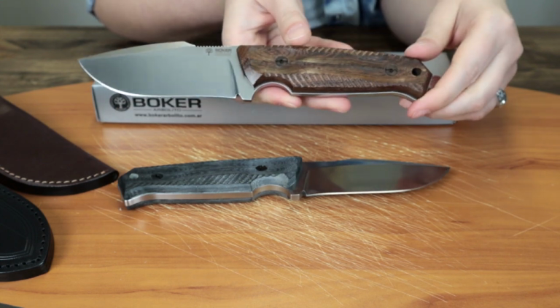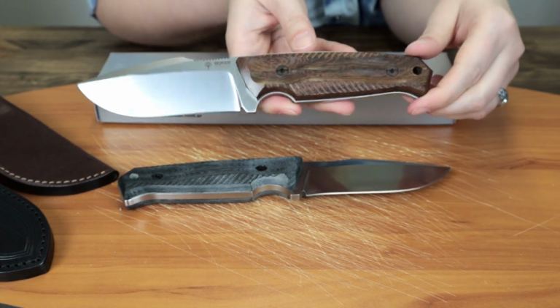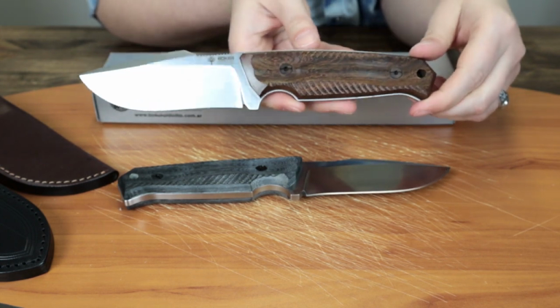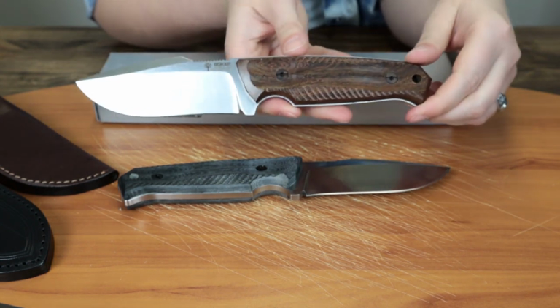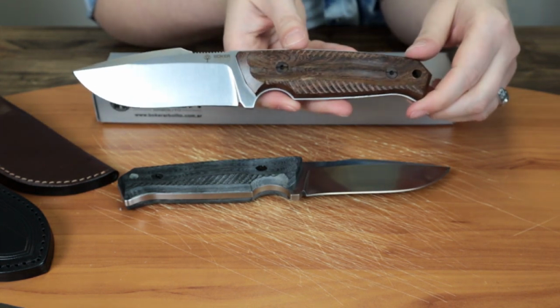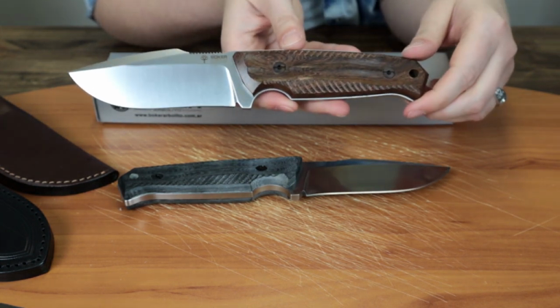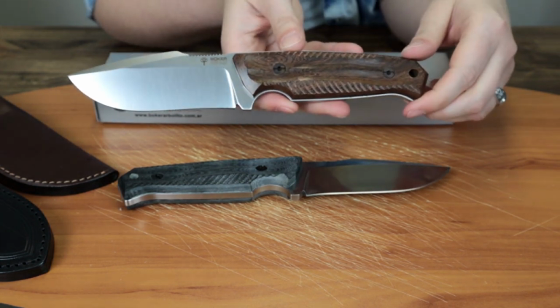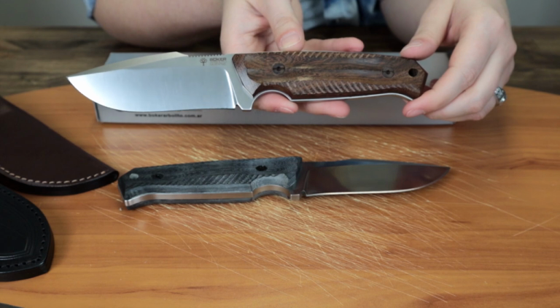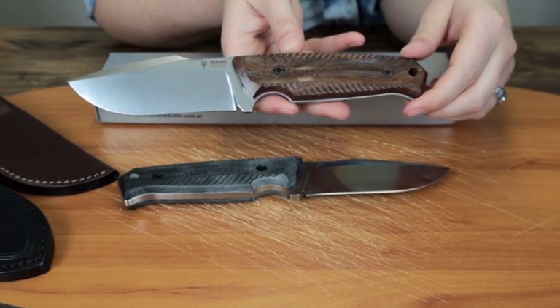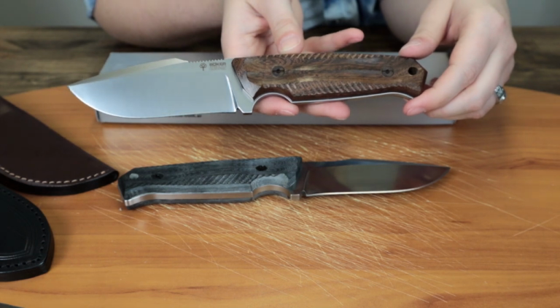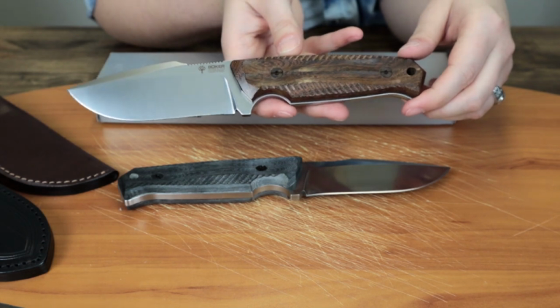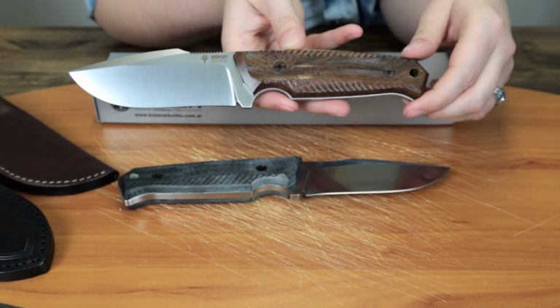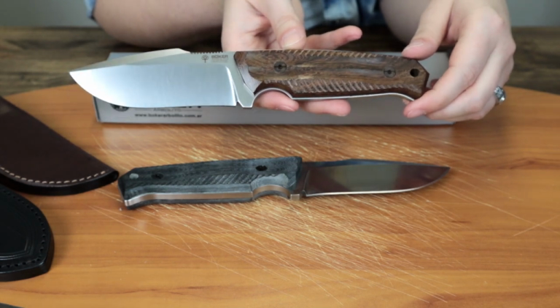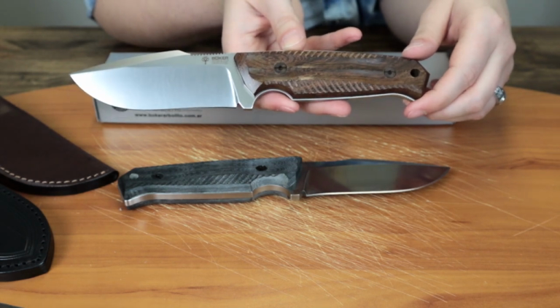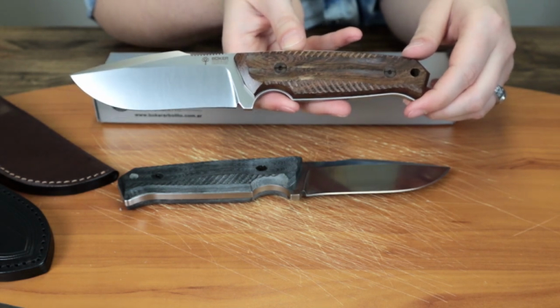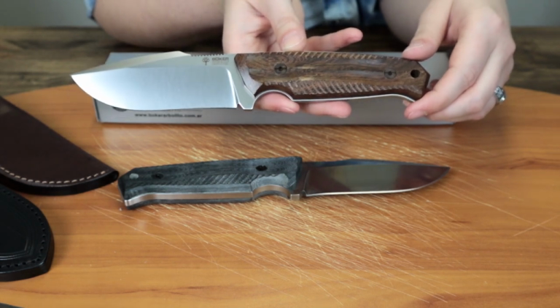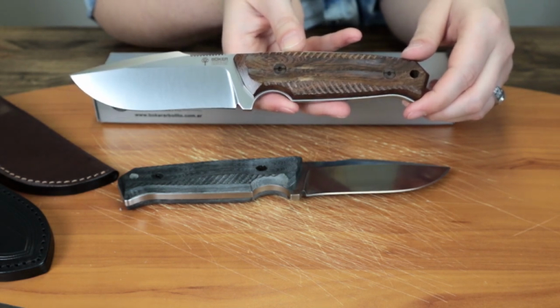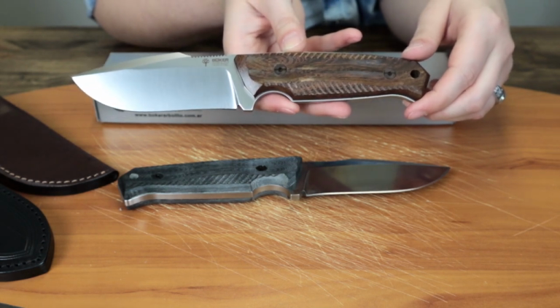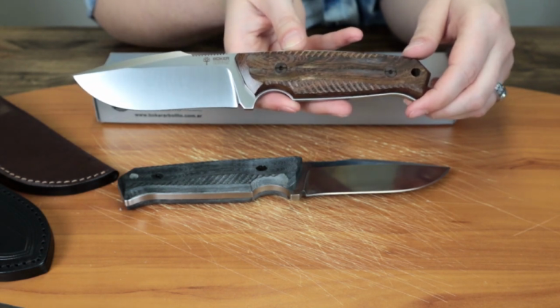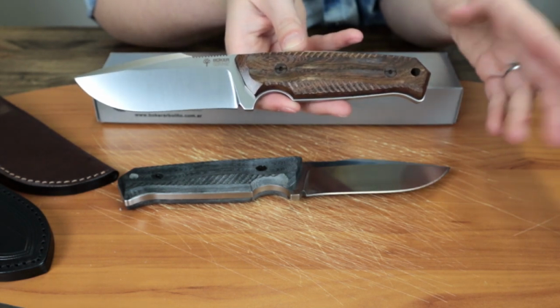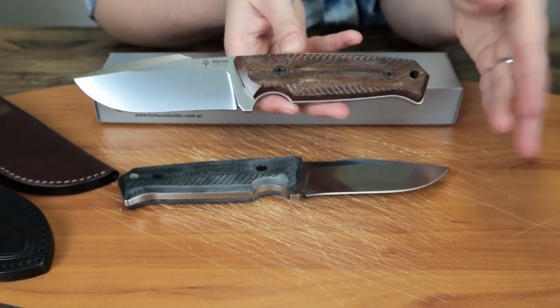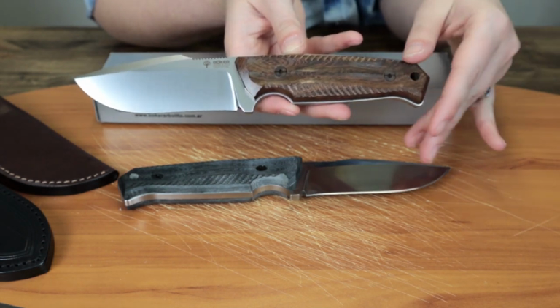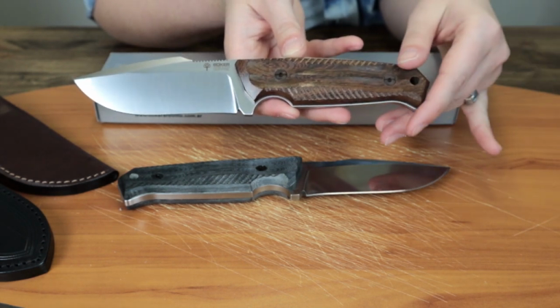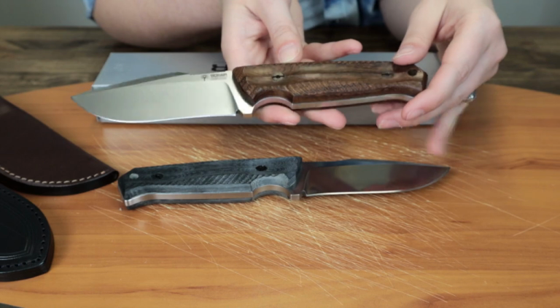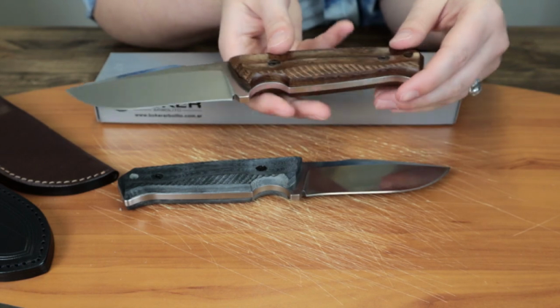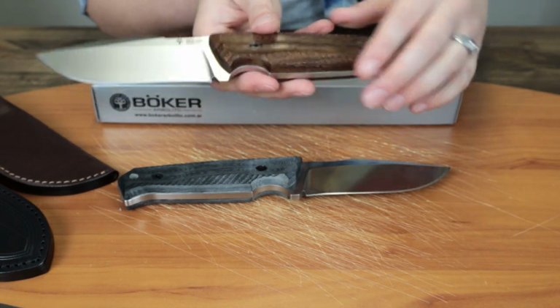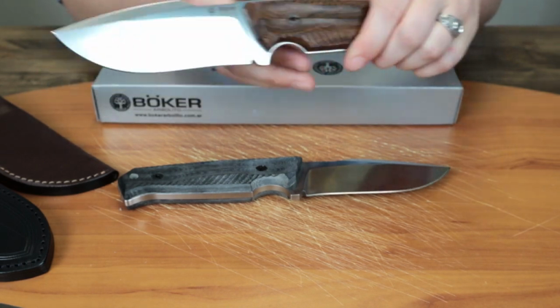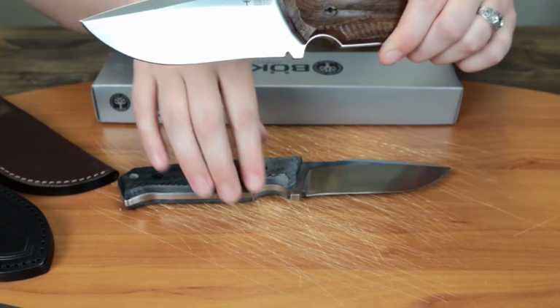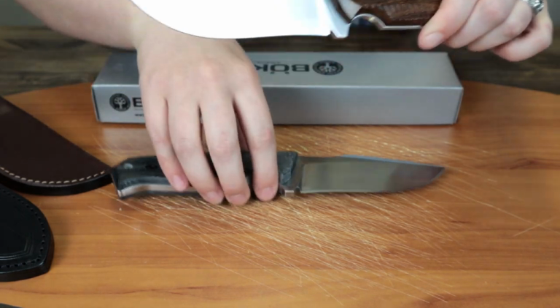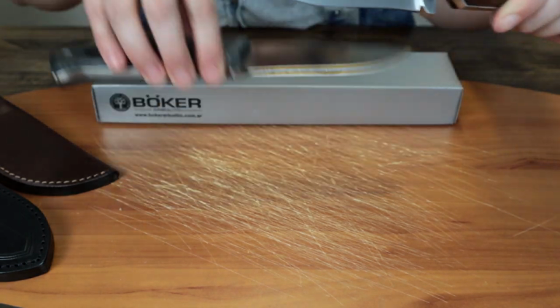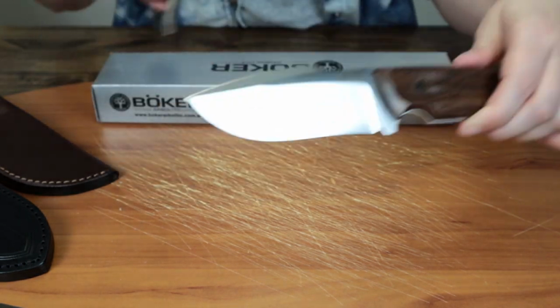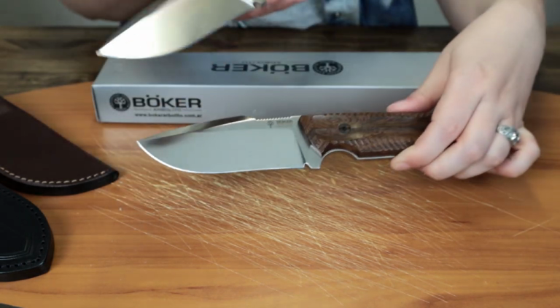The handle on this one — I'm going to mess this up greatly — but it's a Guayacan wood. You can also get it in black G10.